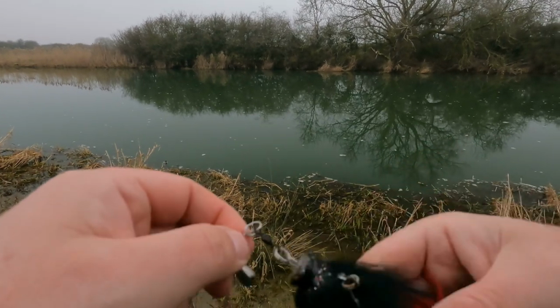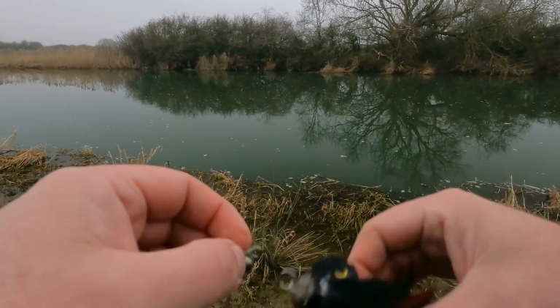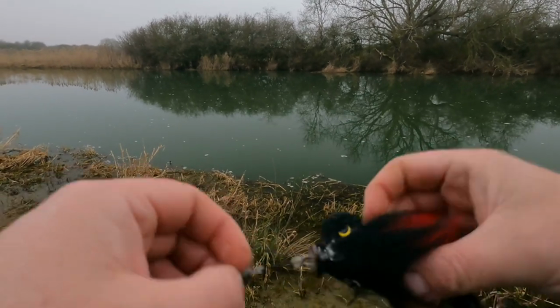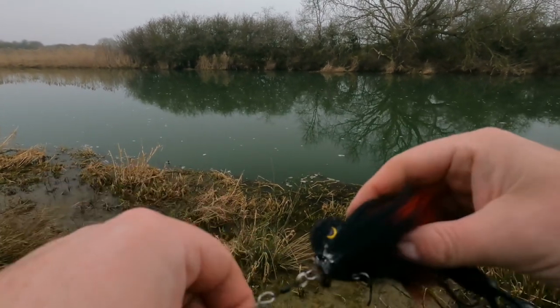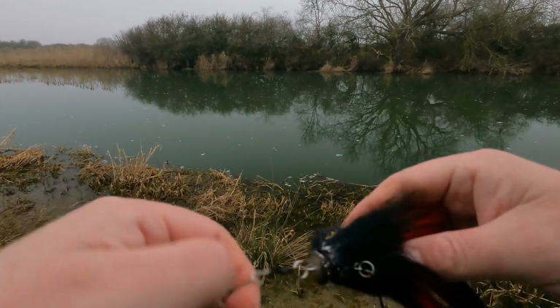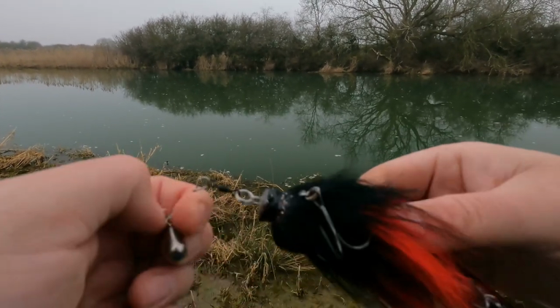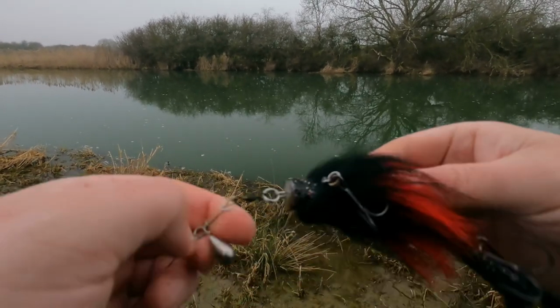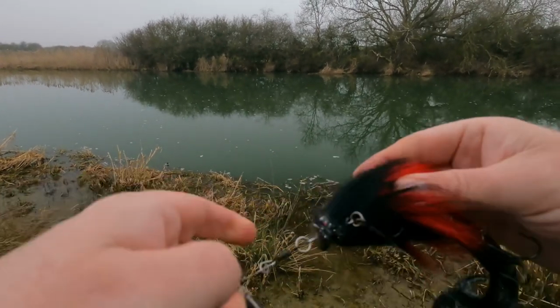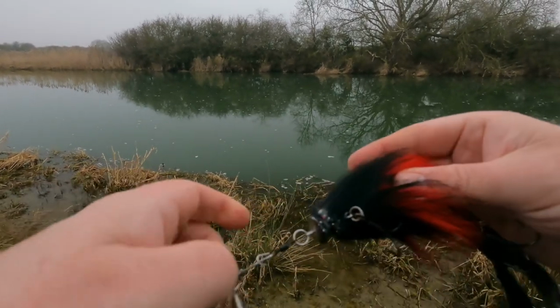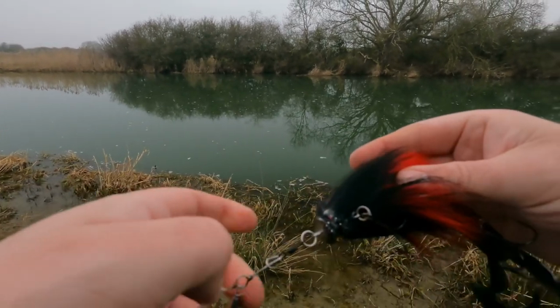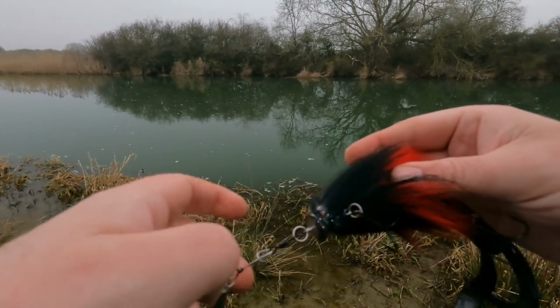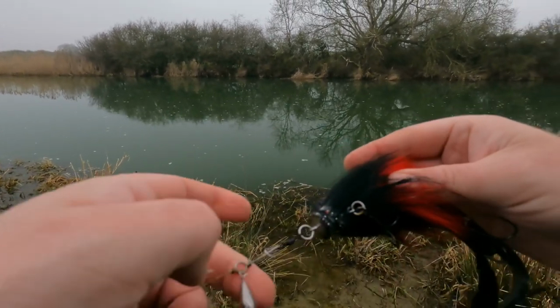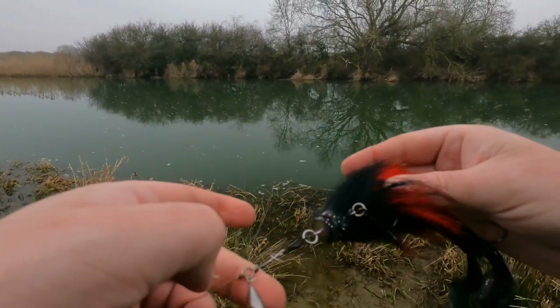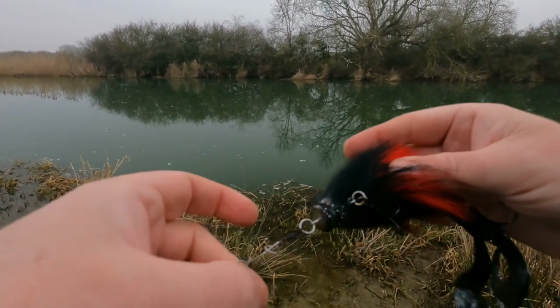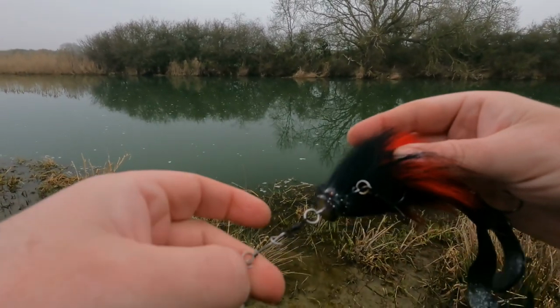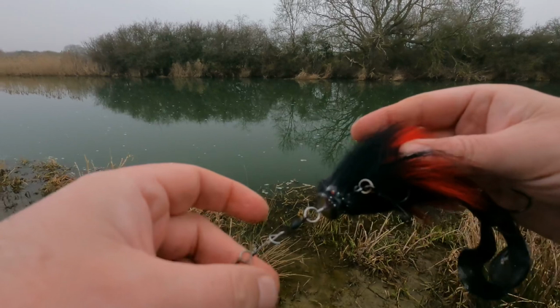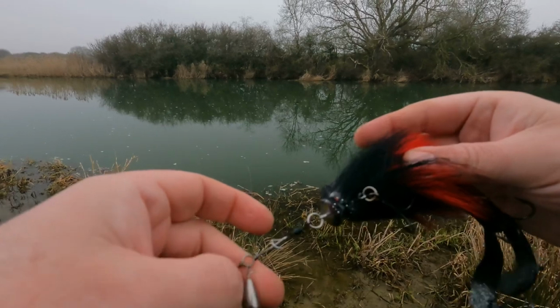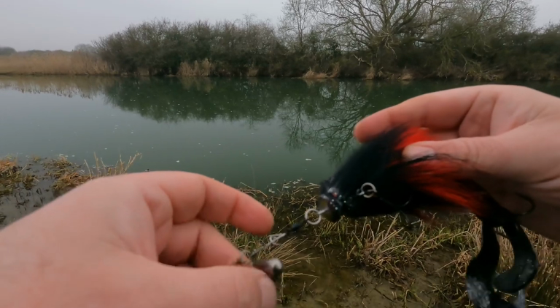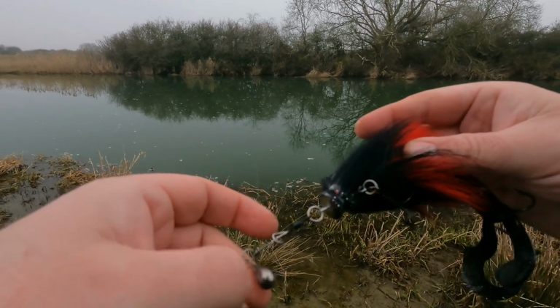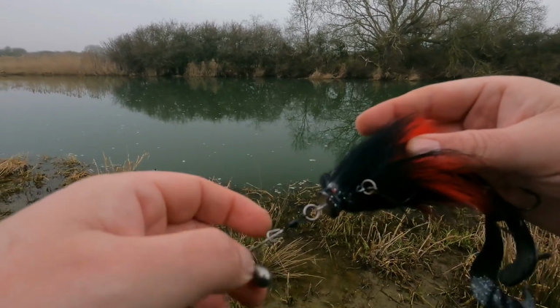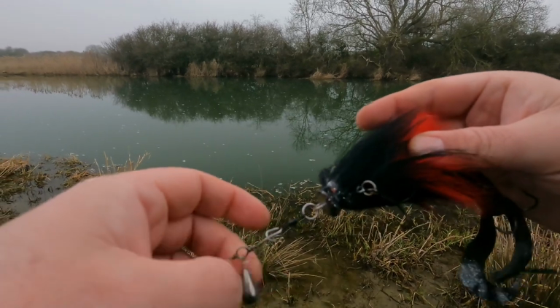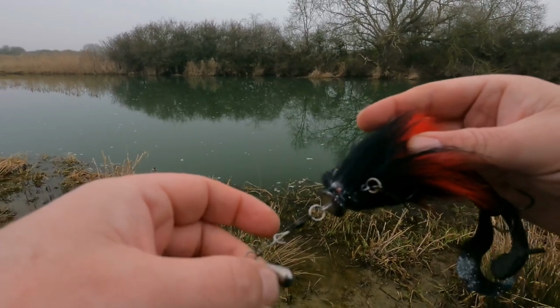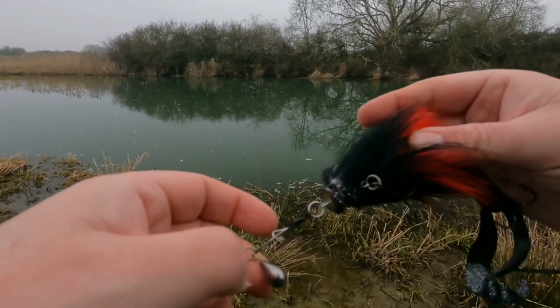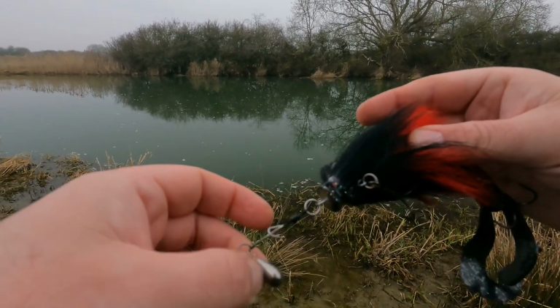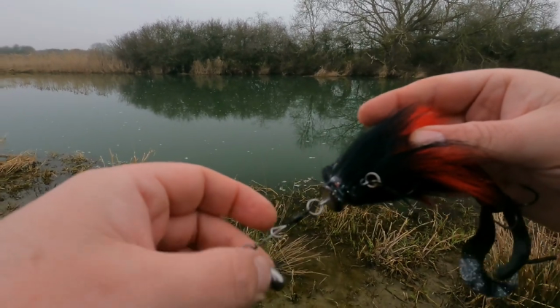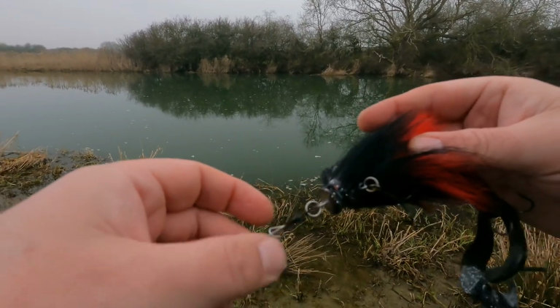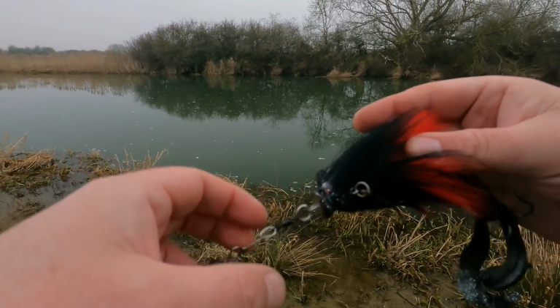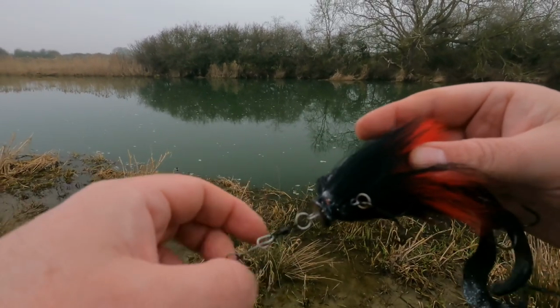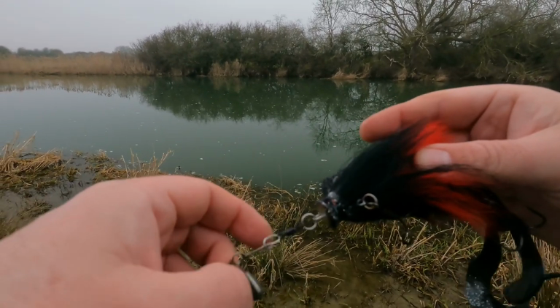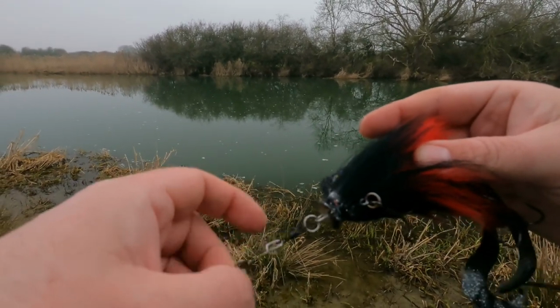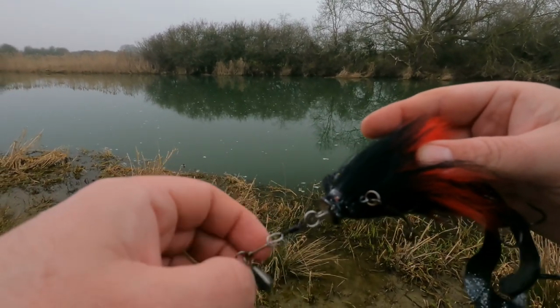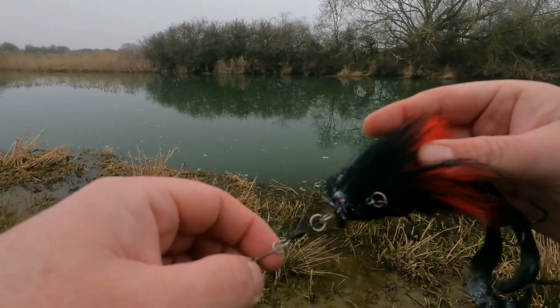And then because these are quite unweighted, if you haven't fished them before, I'll just again add one of these Jika fast touch sinkers — that's 10g.